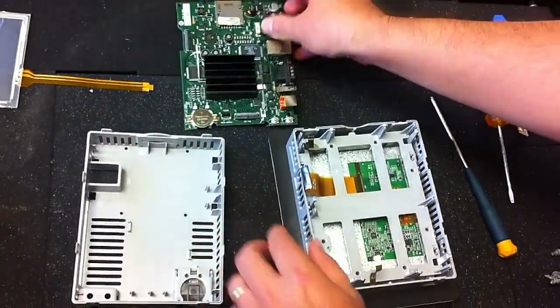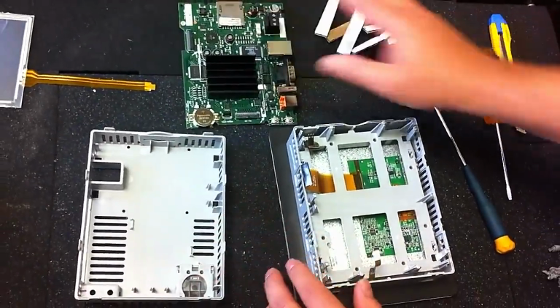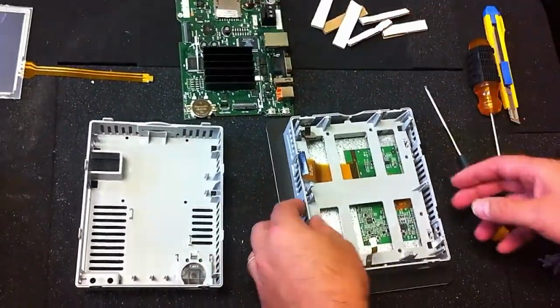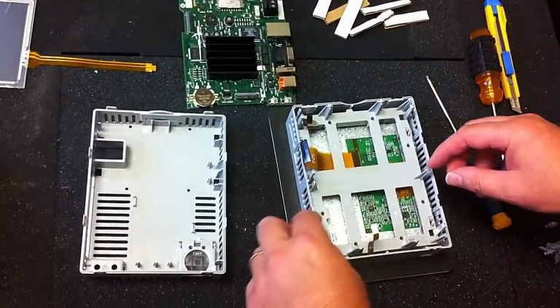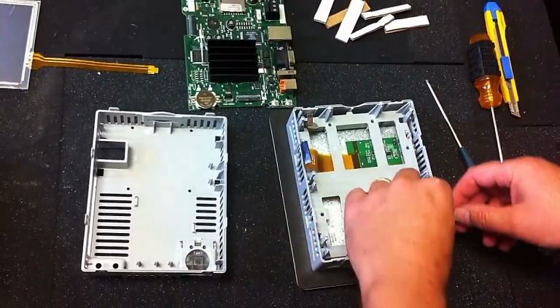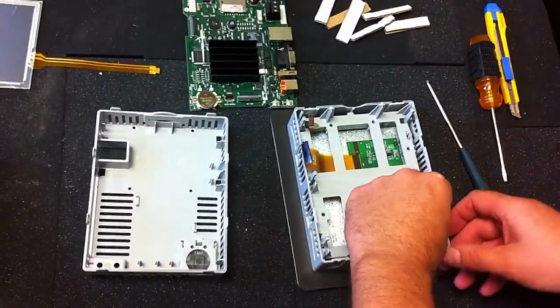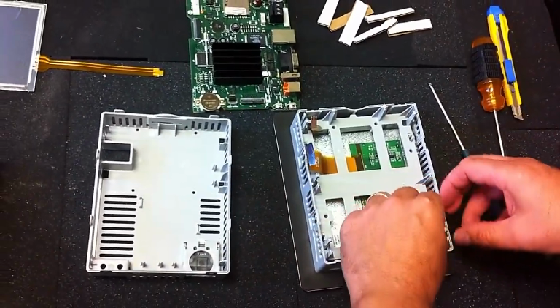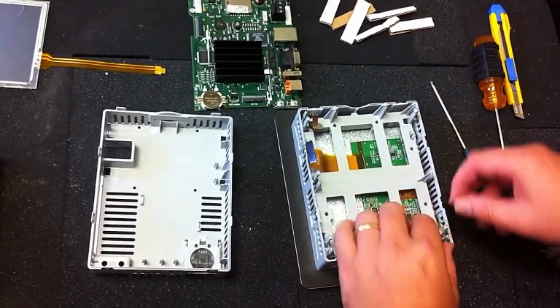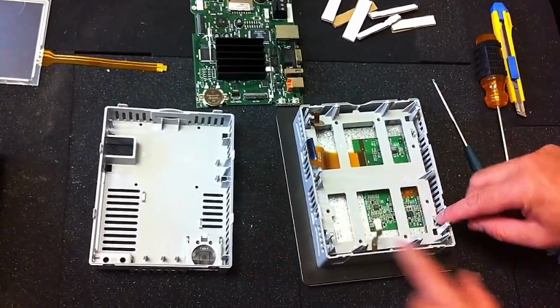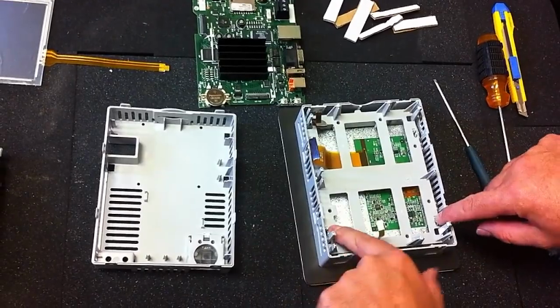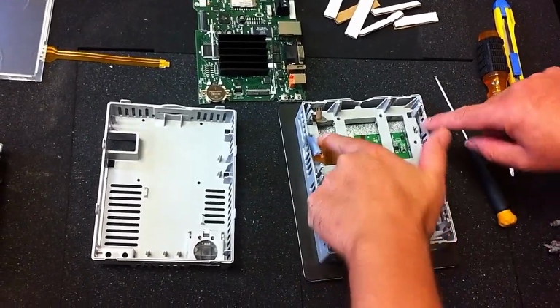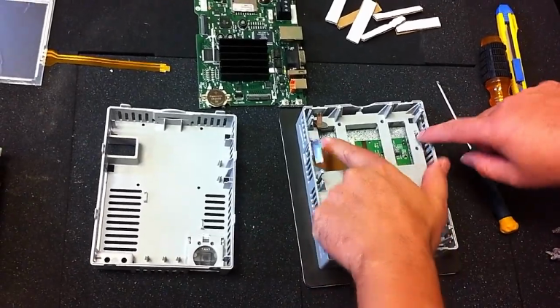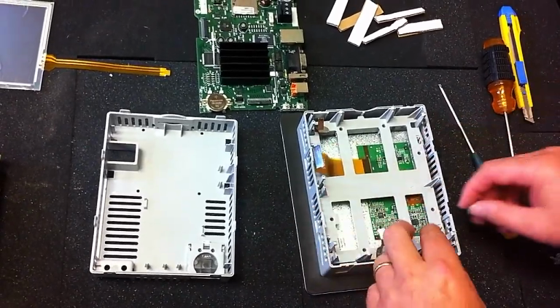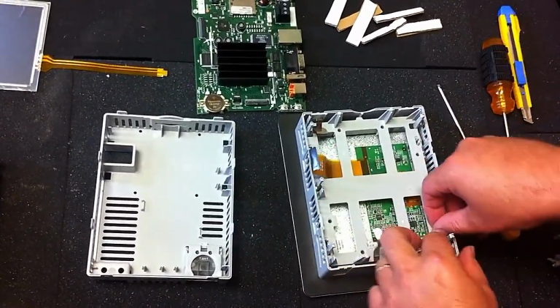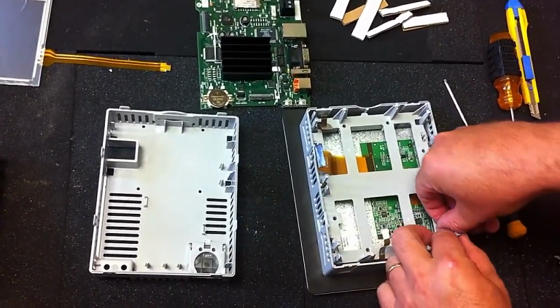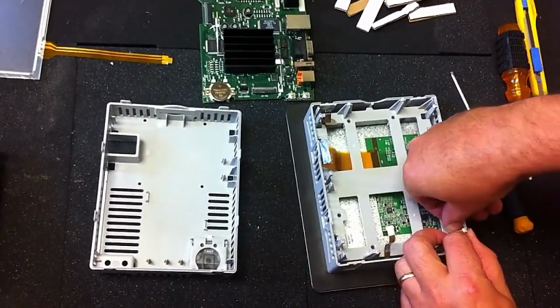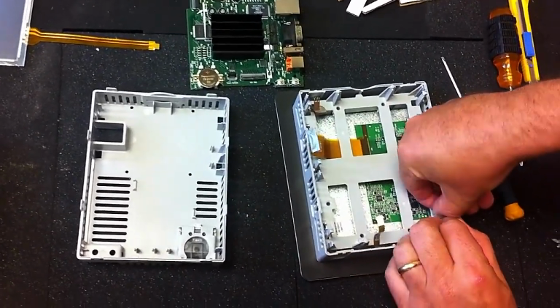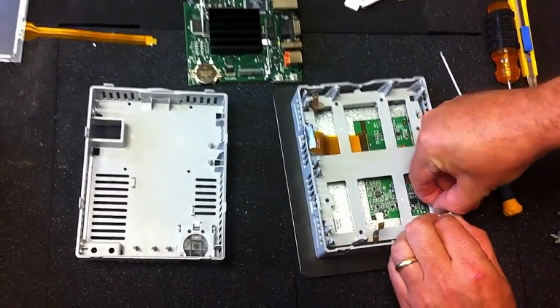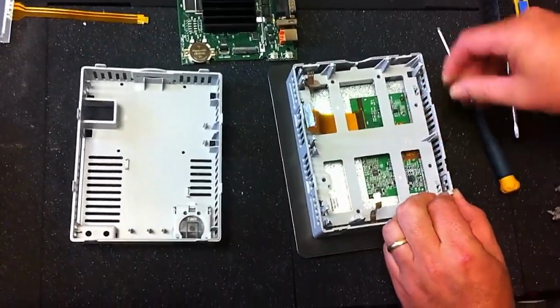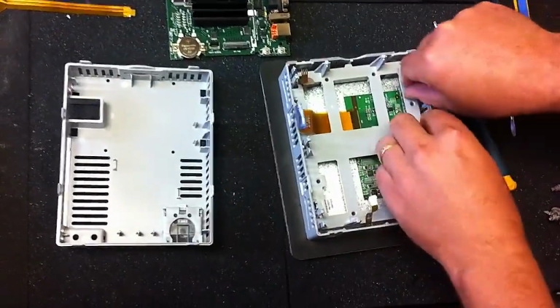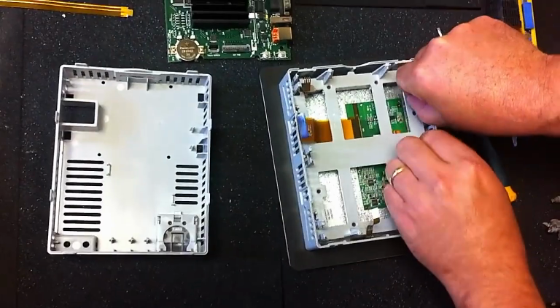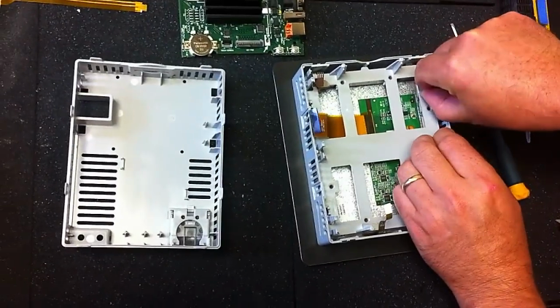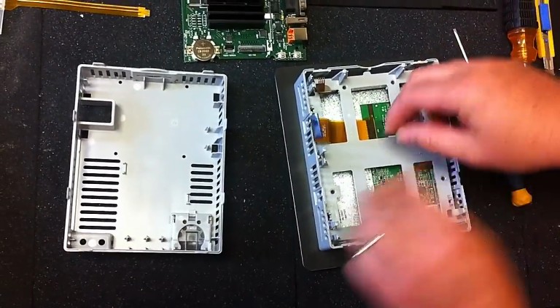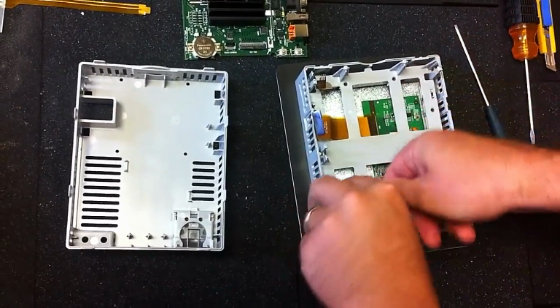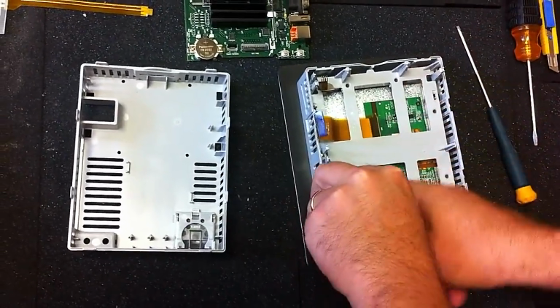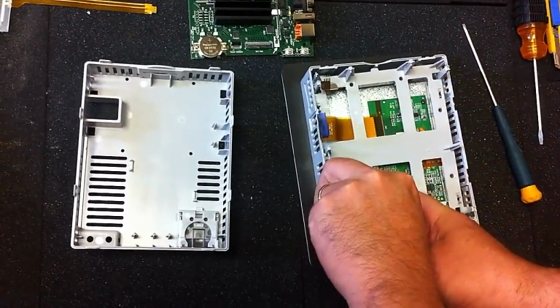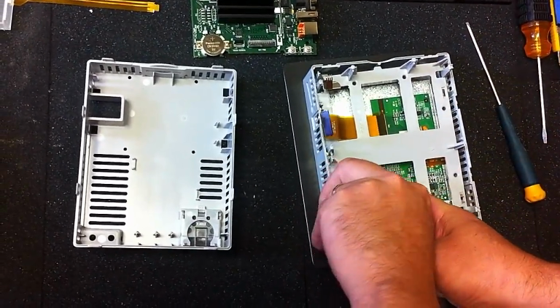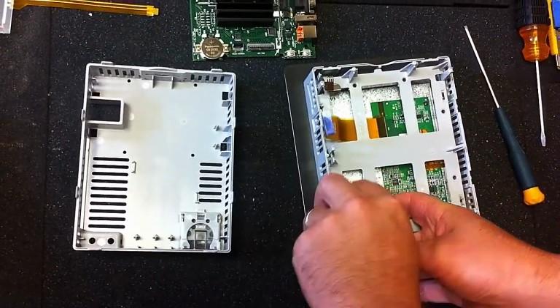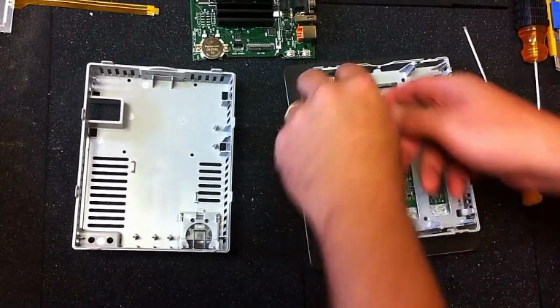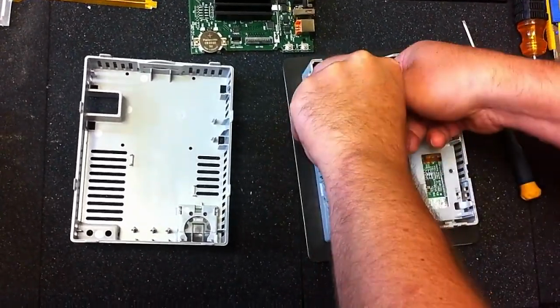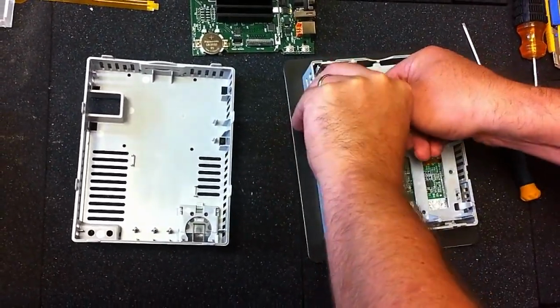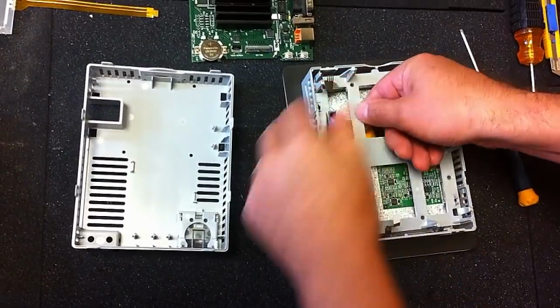This is the latest version from Allen-Bradley. There are these four clips that hold the next plastic piece down. Use your fingers, or if you need to, needle-nose pliers will also work.